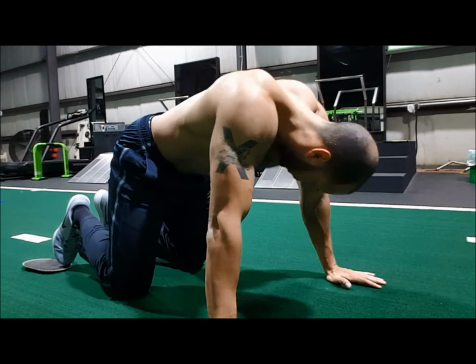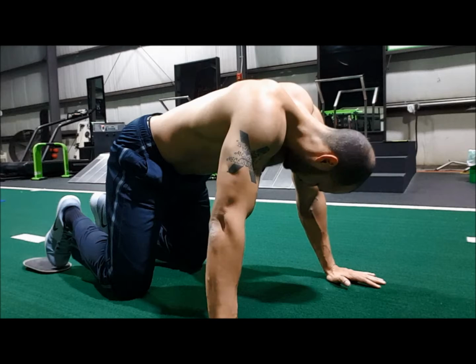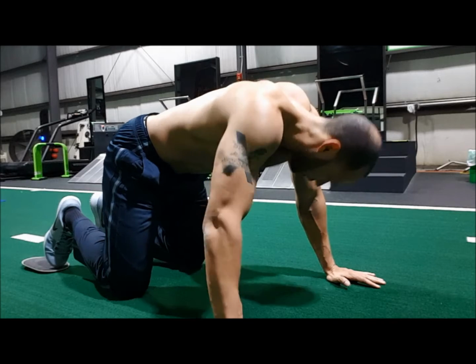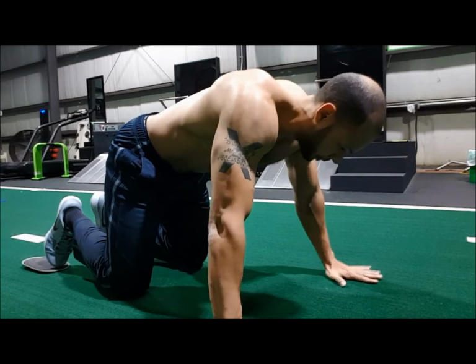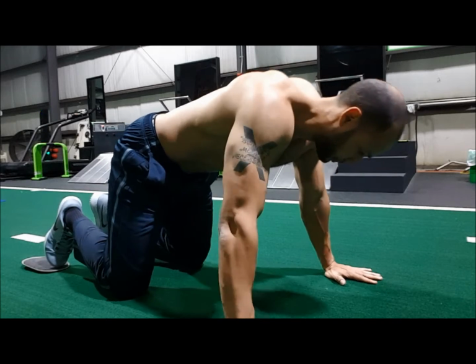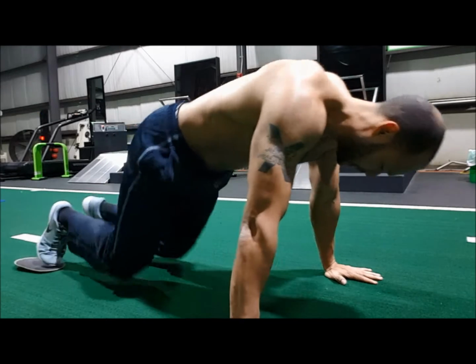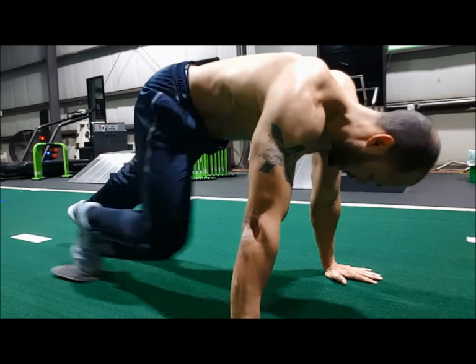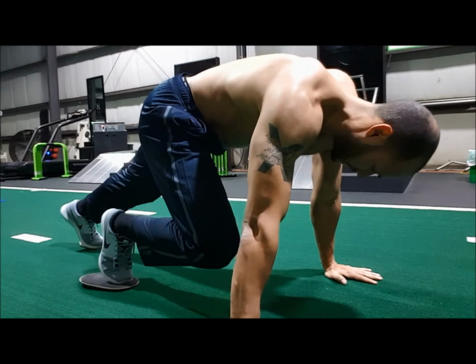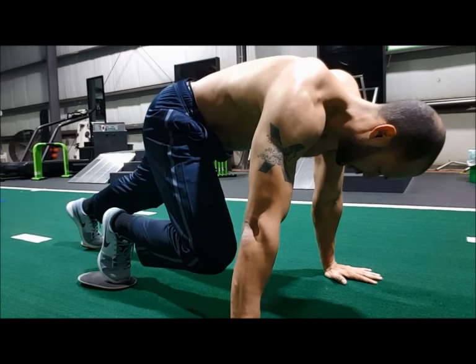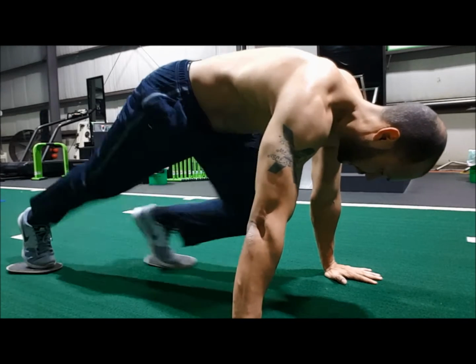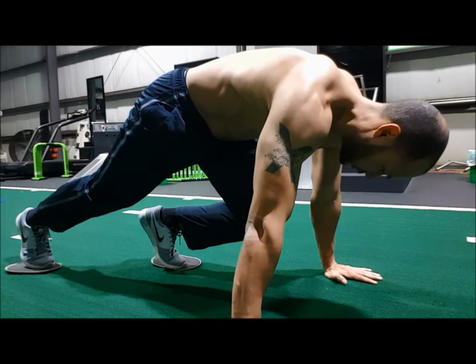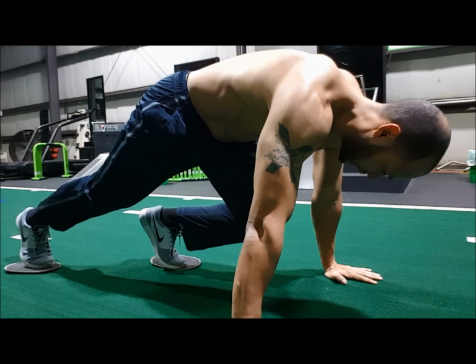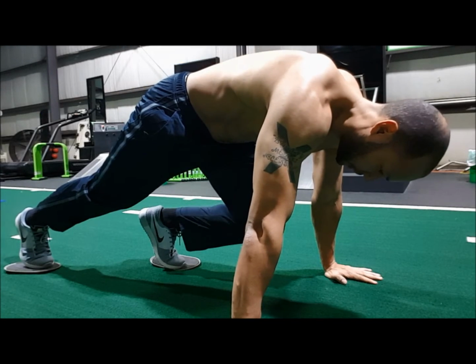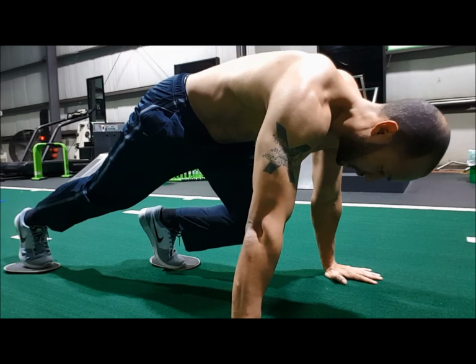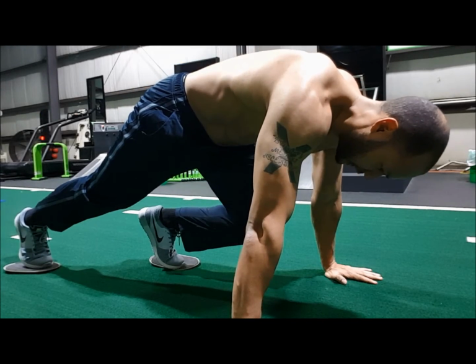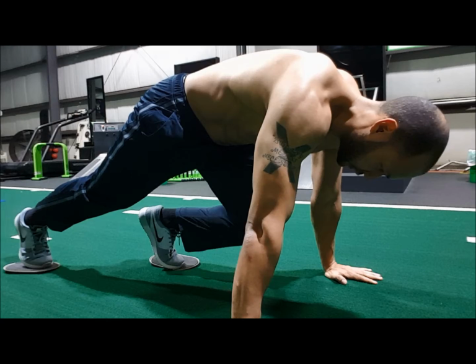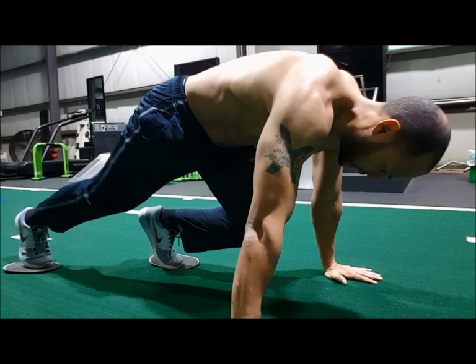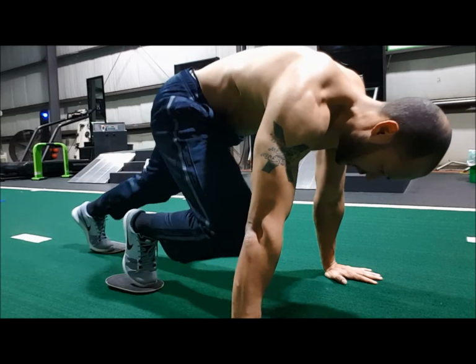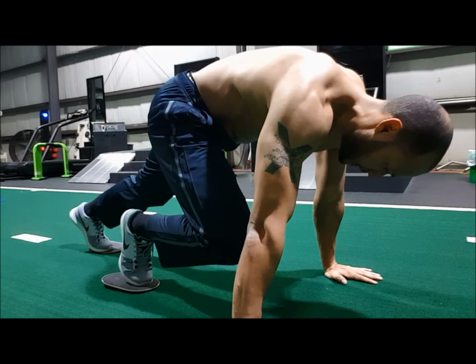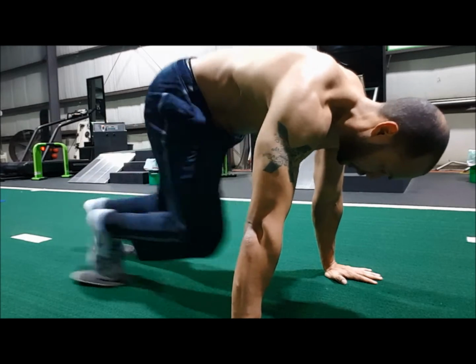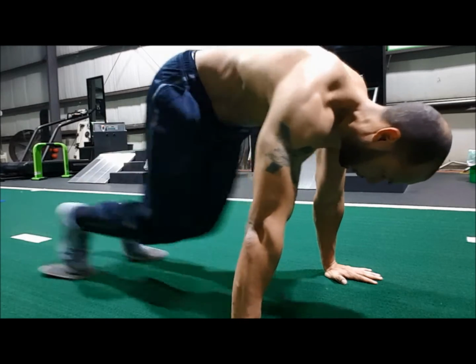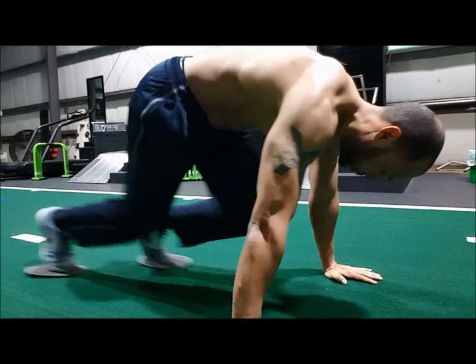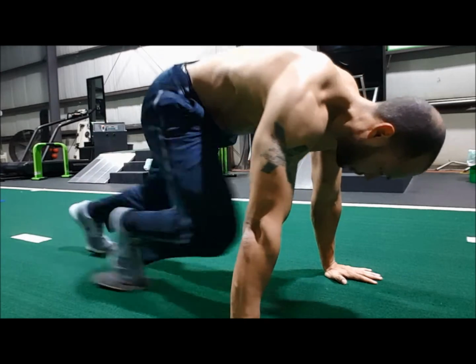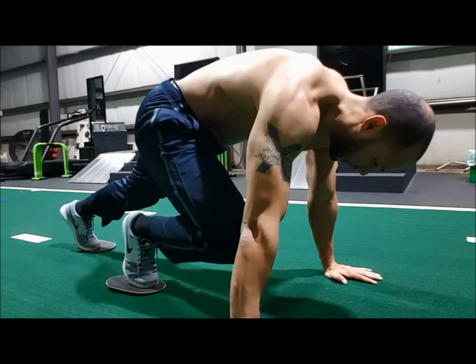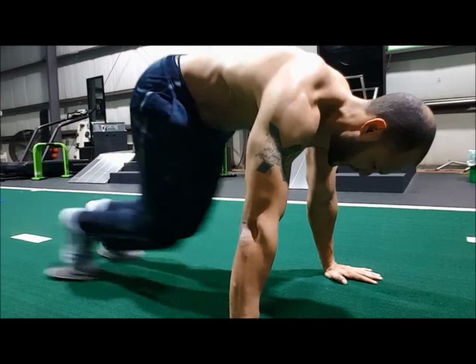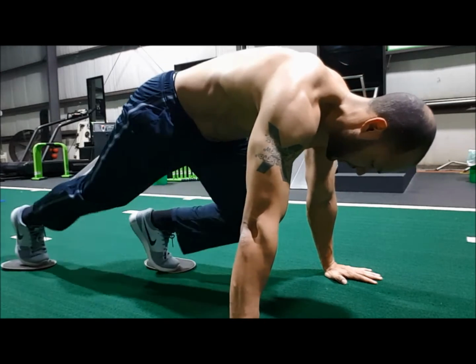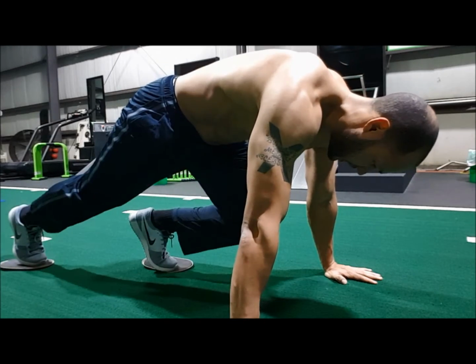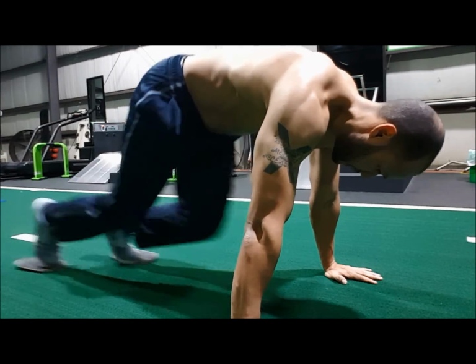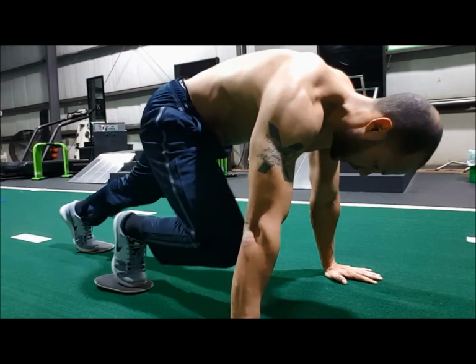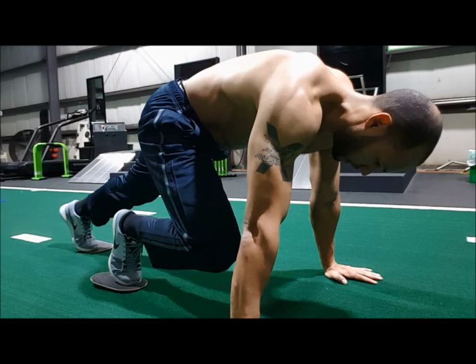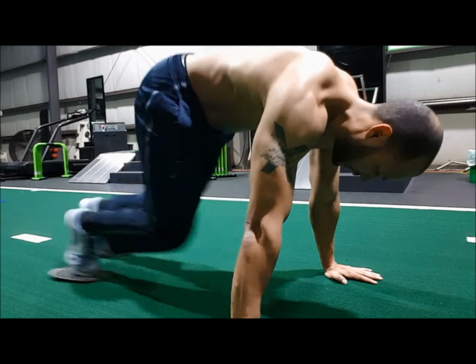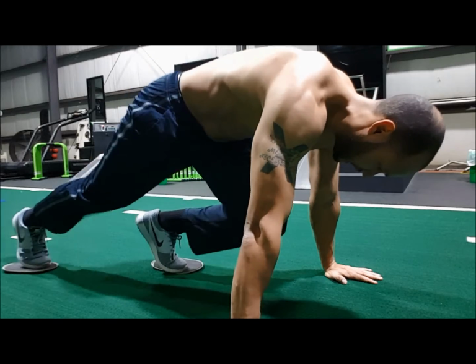Next are basic mountain climbers. Push-up position, knee to the chest, then switch. I like to pause and get a good squeeze, but you can also go fast — whatever you prefer. Do ten each leg.